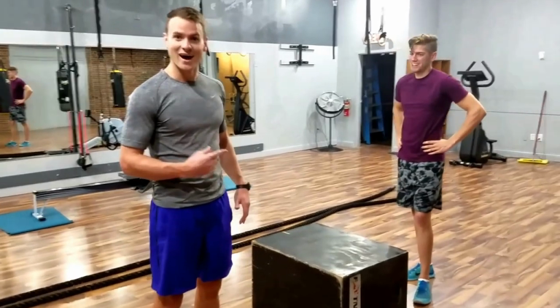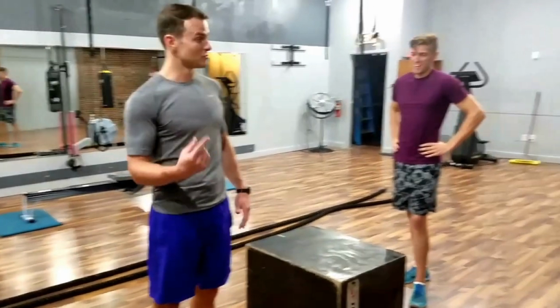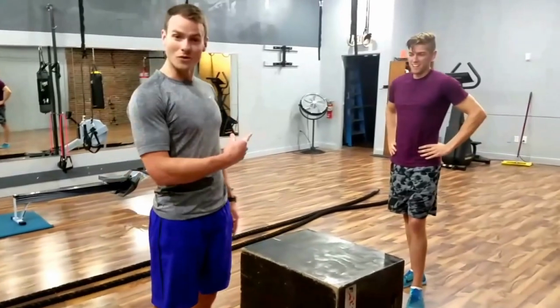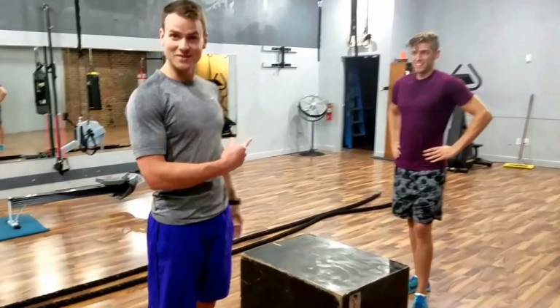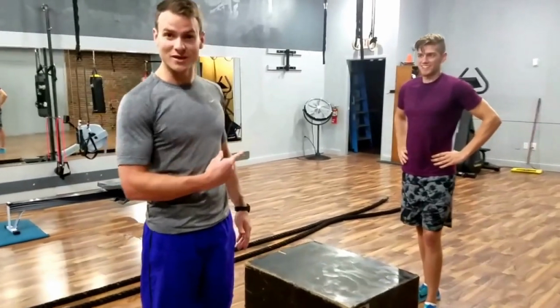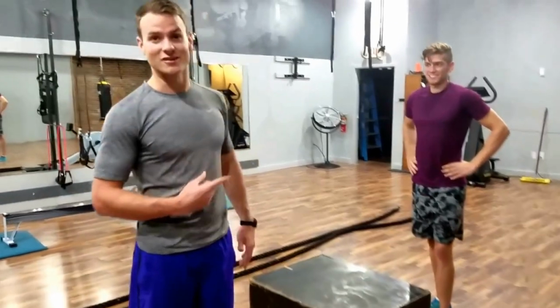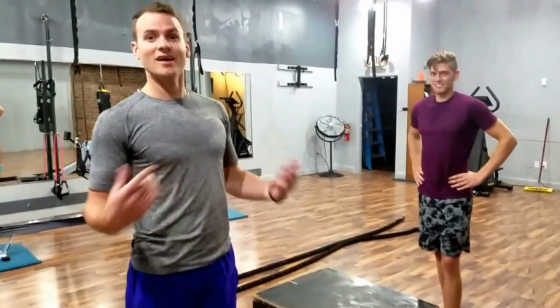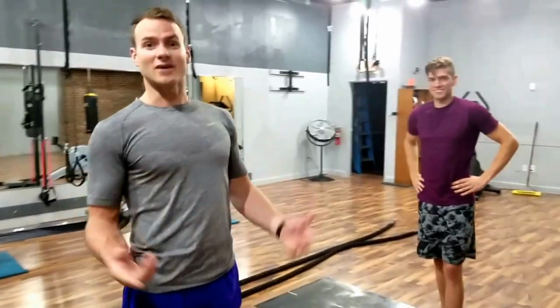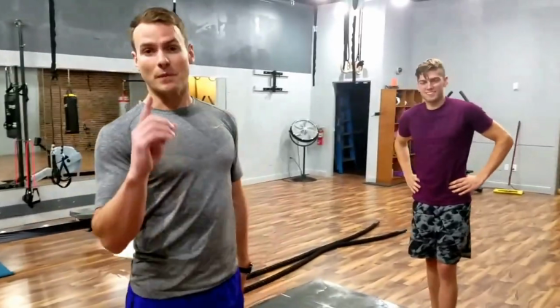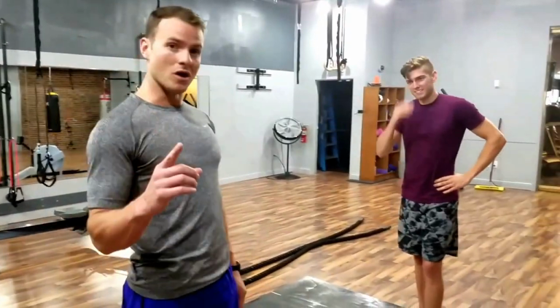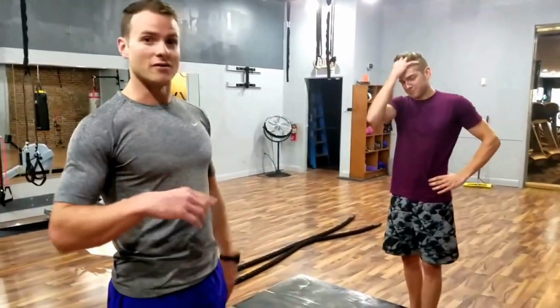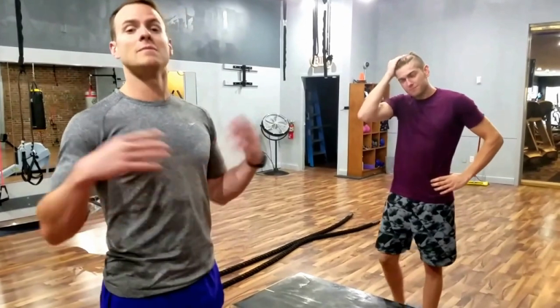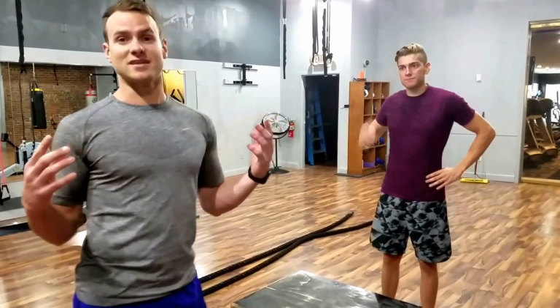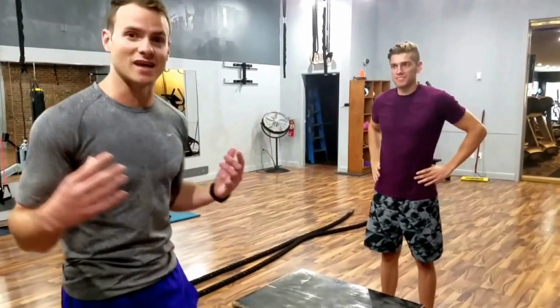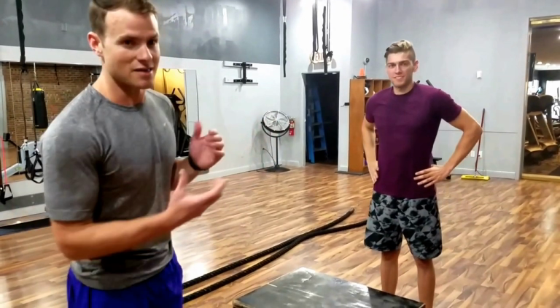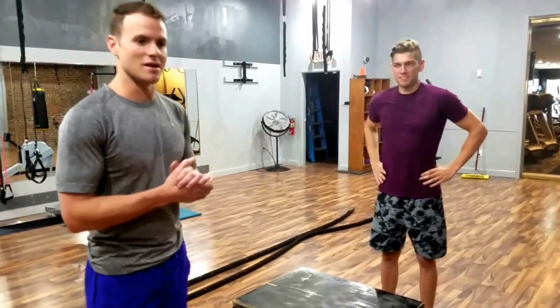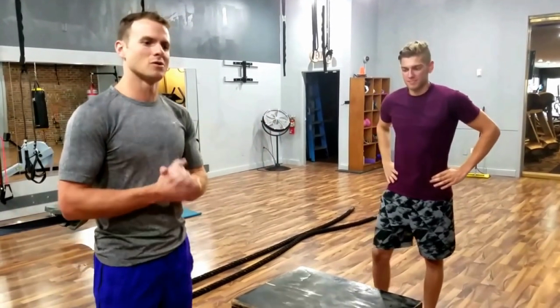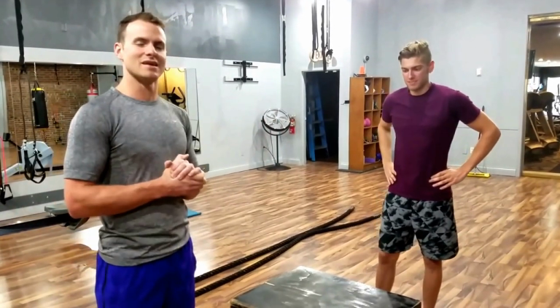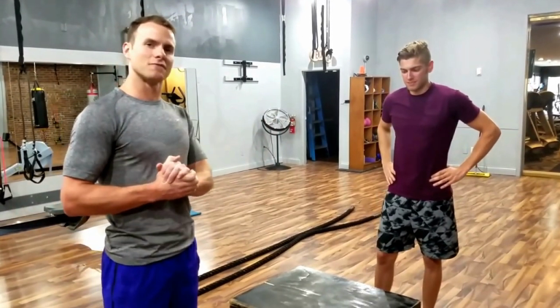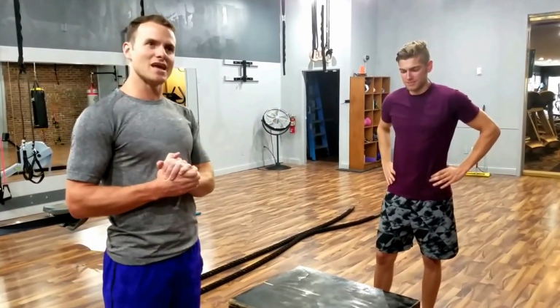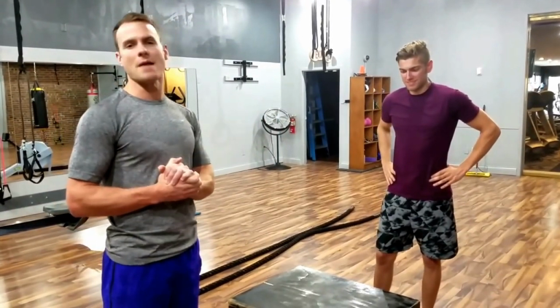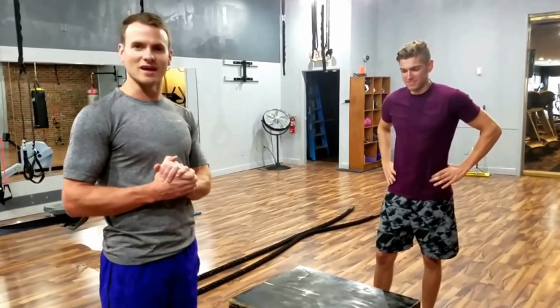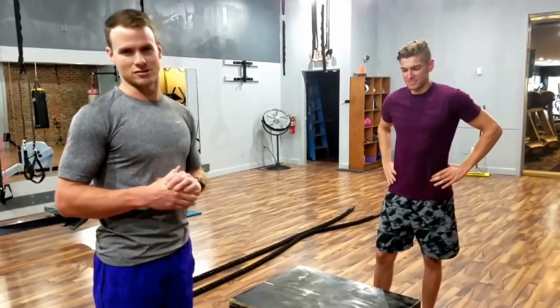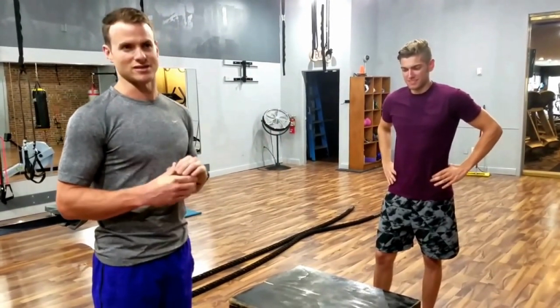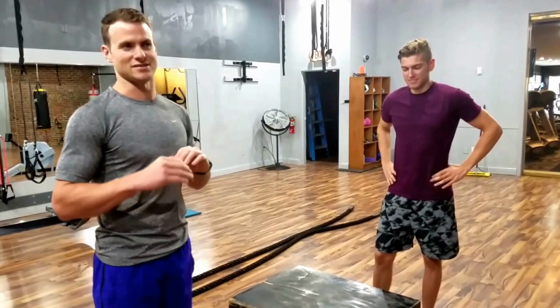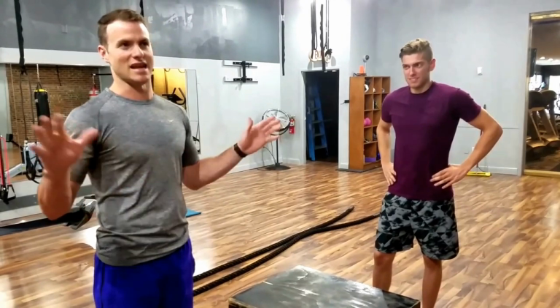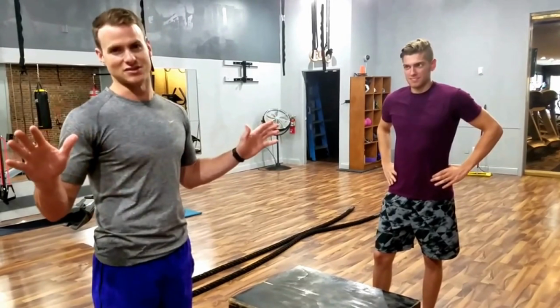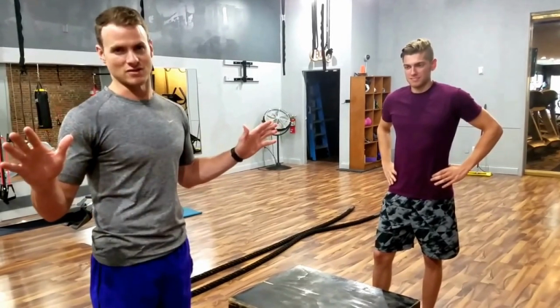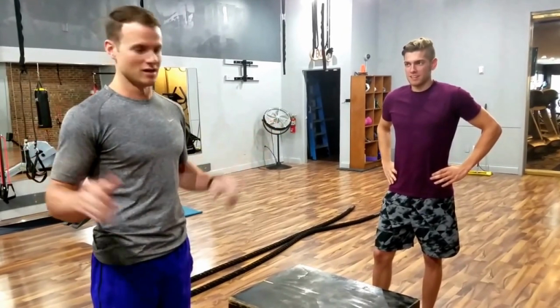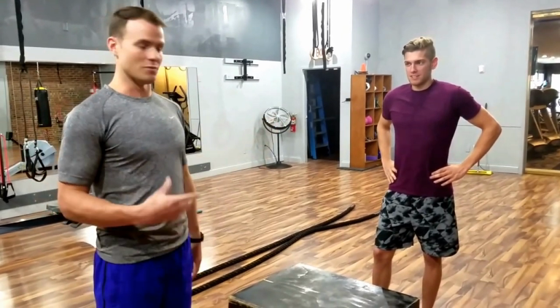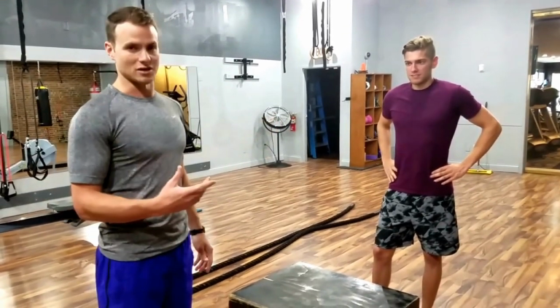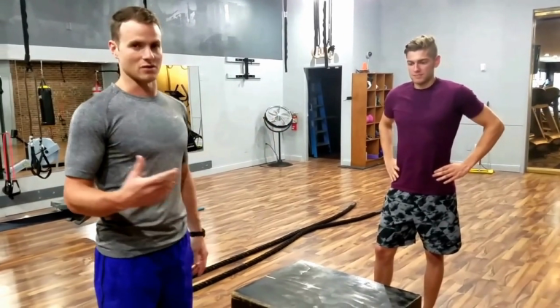I'm here with Drew Morrison, the summer intern, talking about part one of our 10-part series on the most improperly done exercises that I see in the gym every day — the box jump.